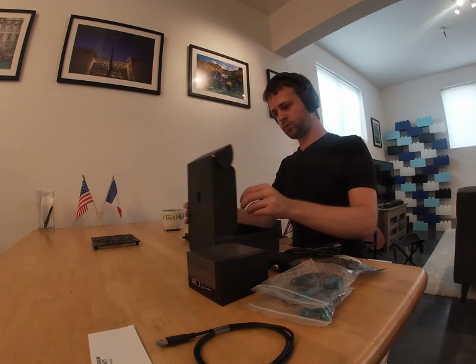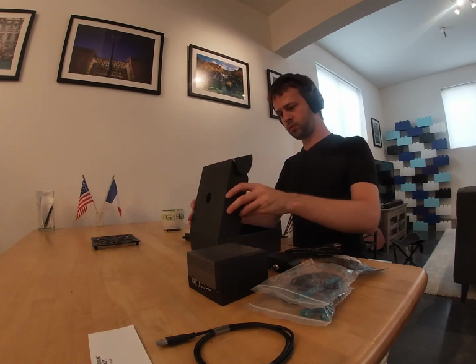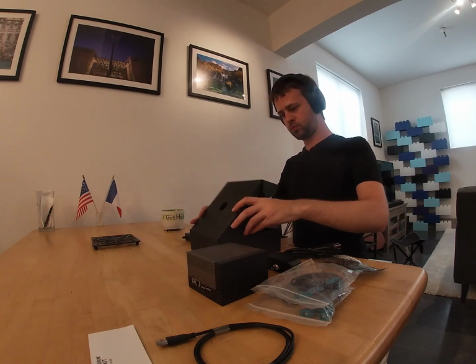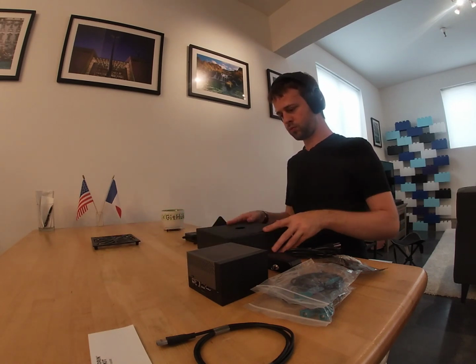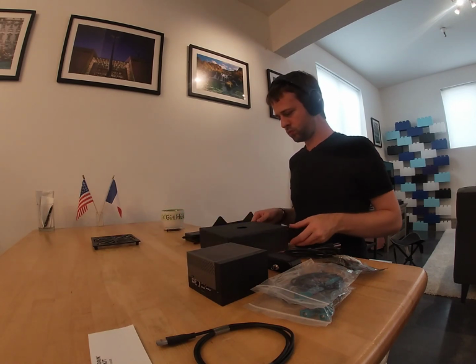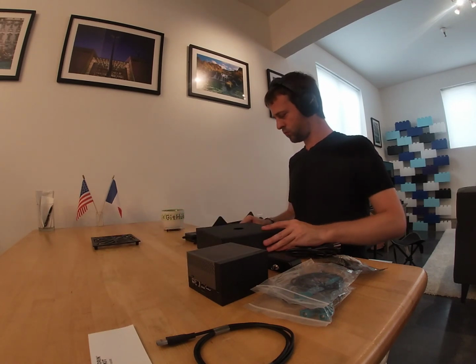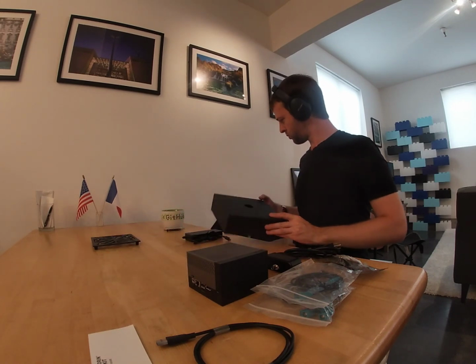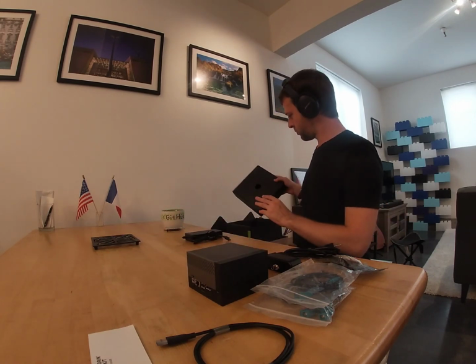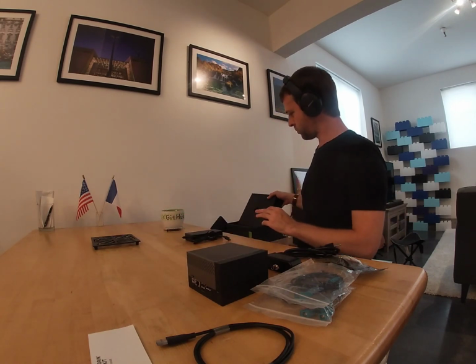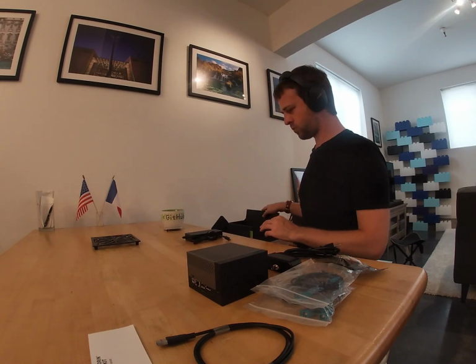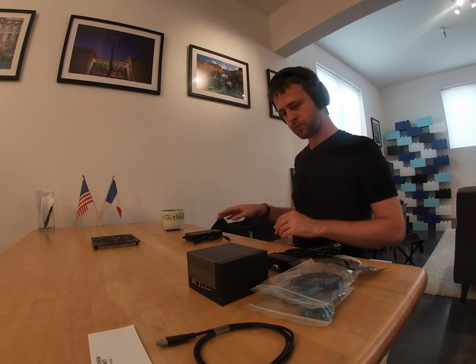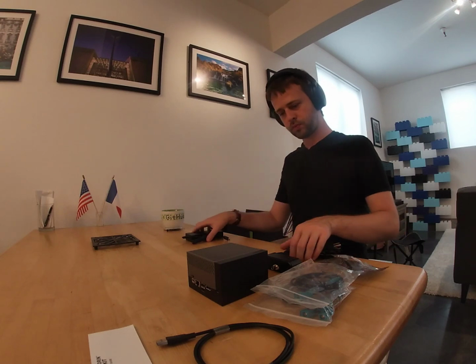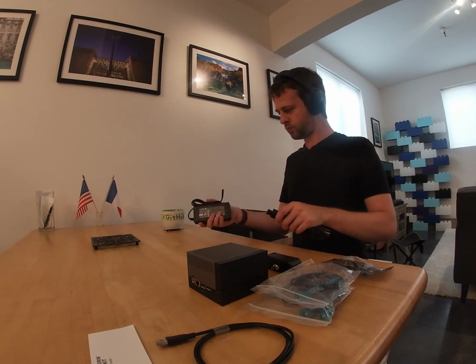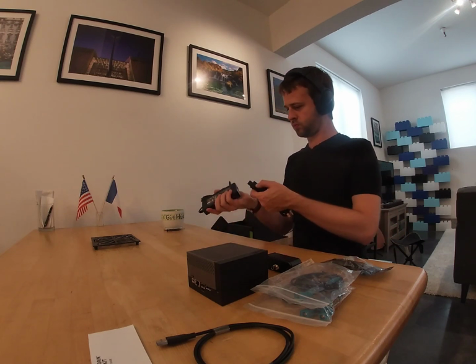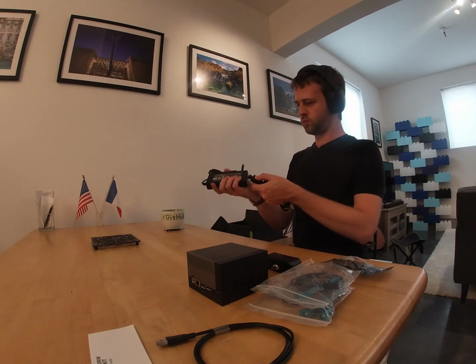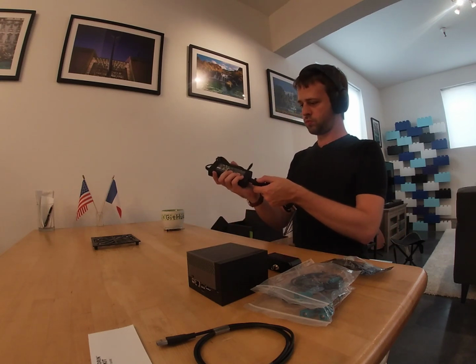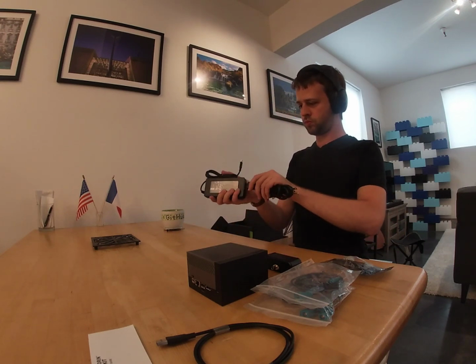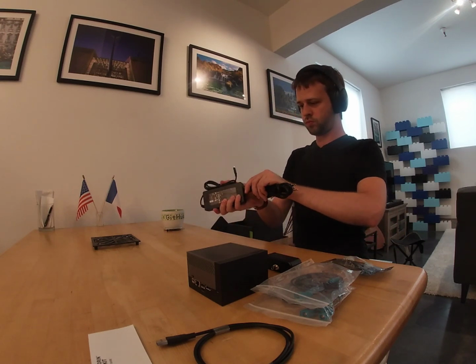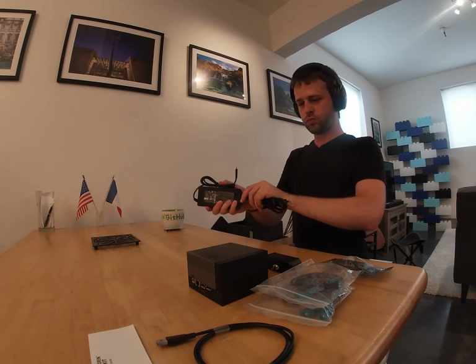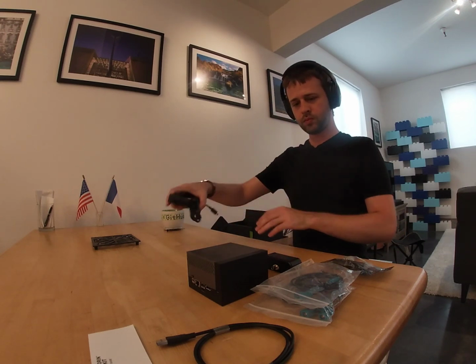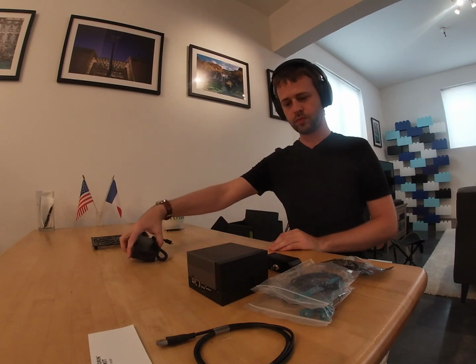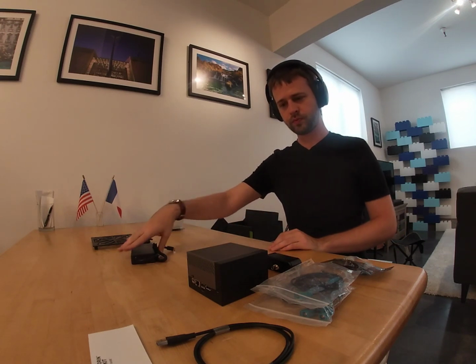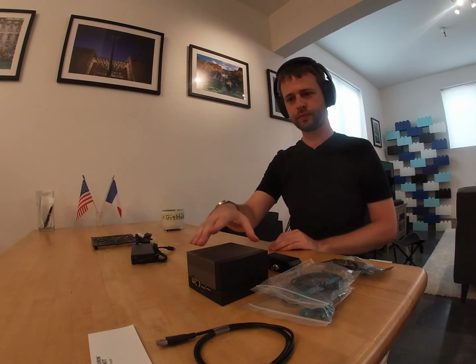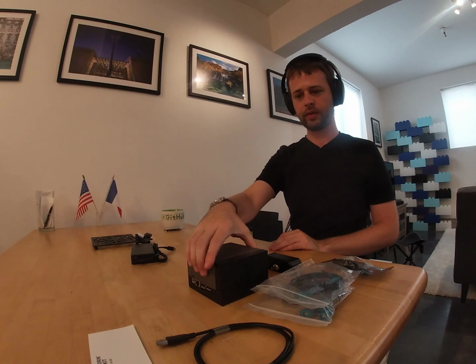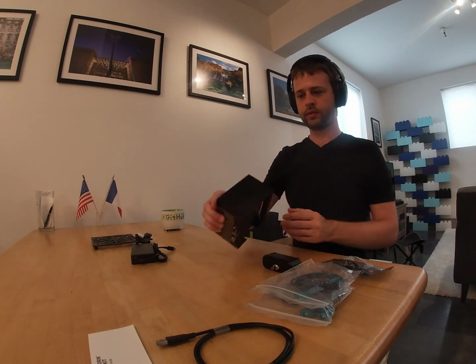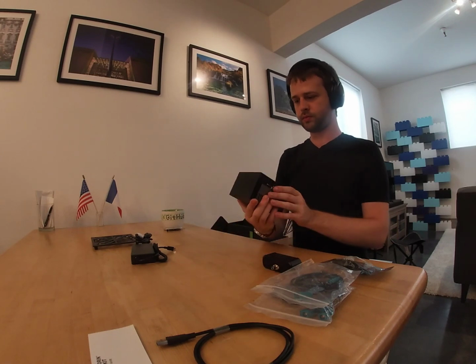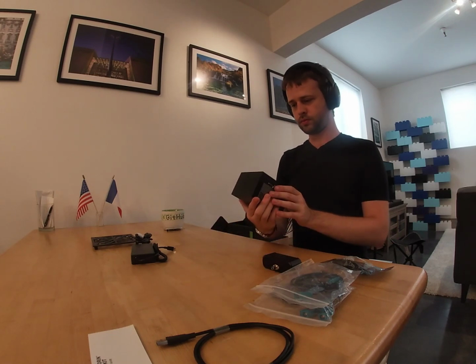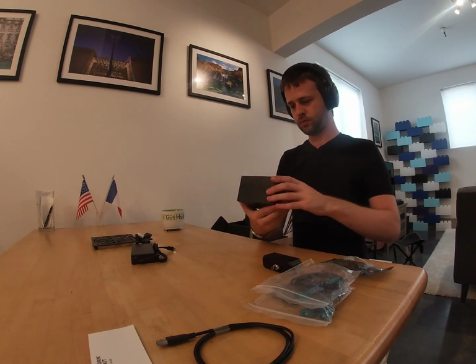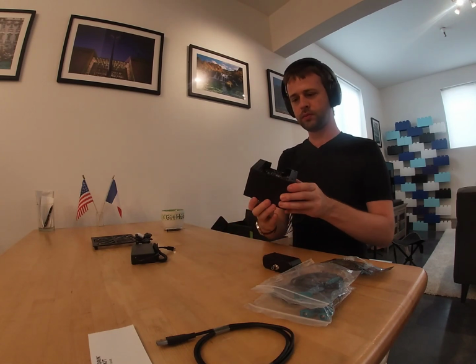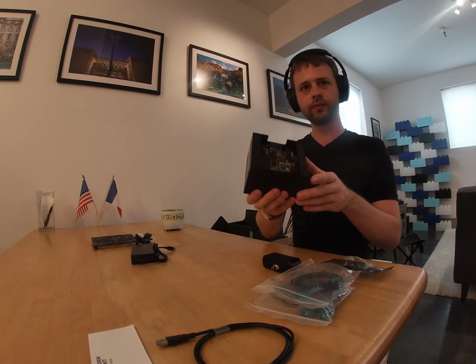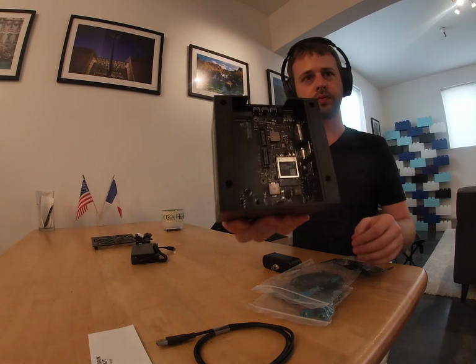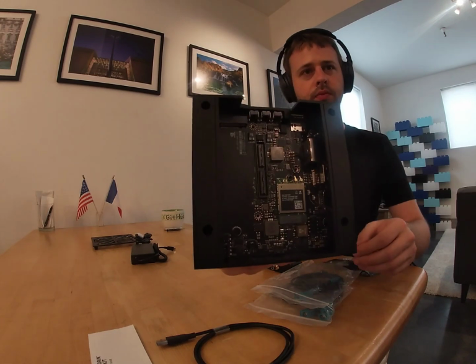The Stereolabs SDK is optimized to operate with the NVIDIA Jetson series boards, which are becoming increasingly common in mobile robotics applications. This SDK provides high-quality depth information, 3D detection and tracking, visual inertial odometry, map building, and more.